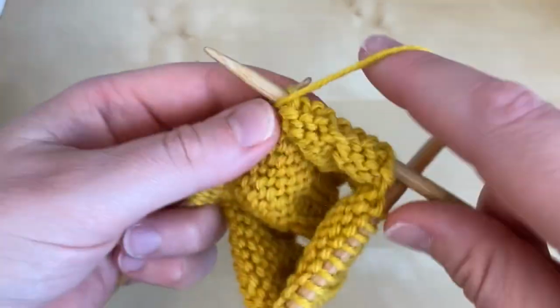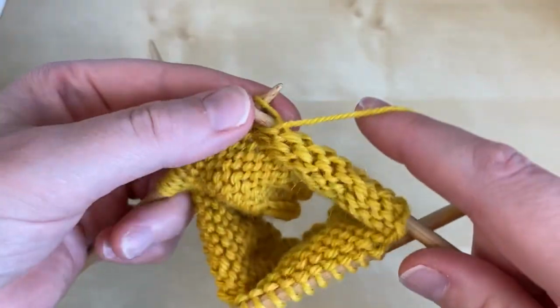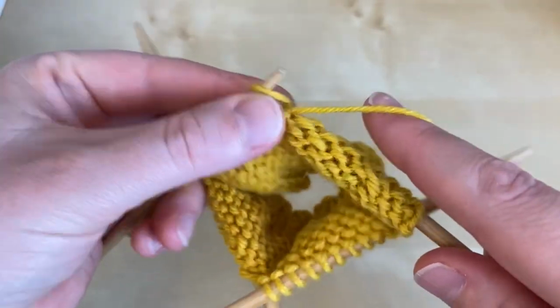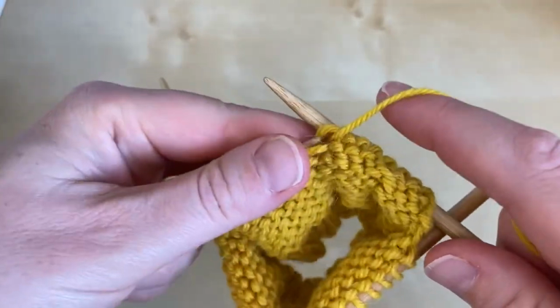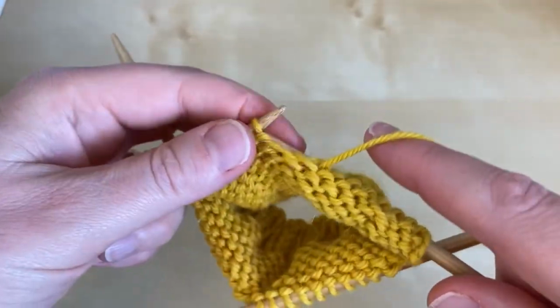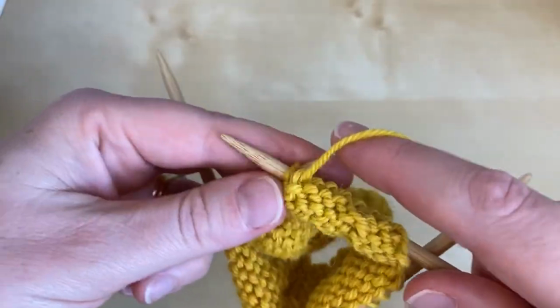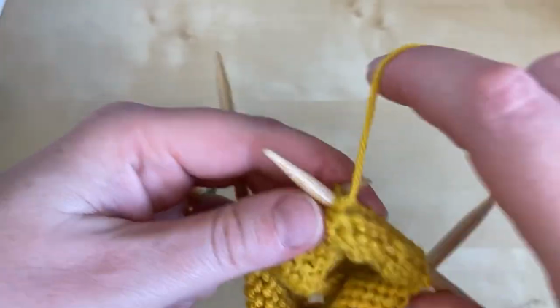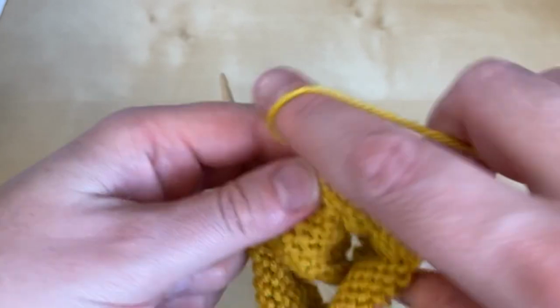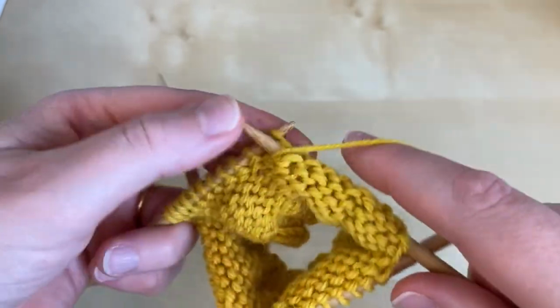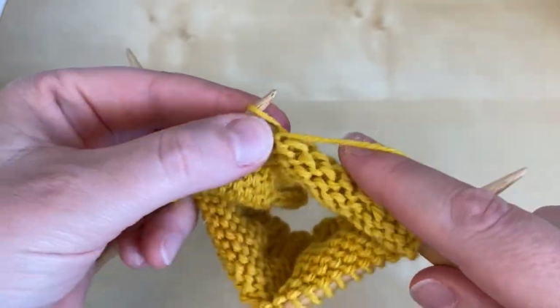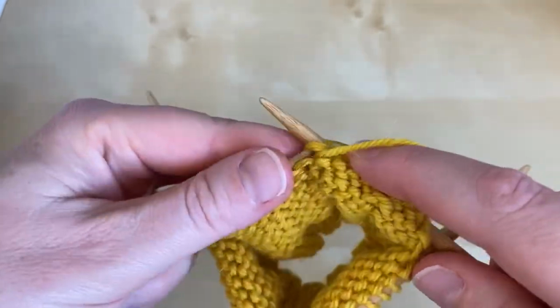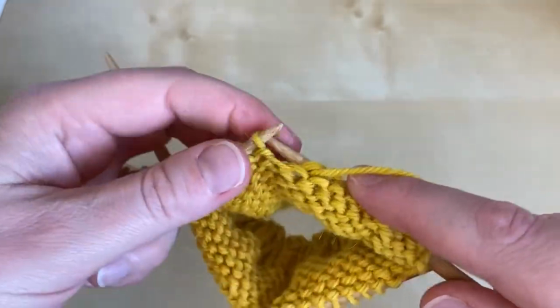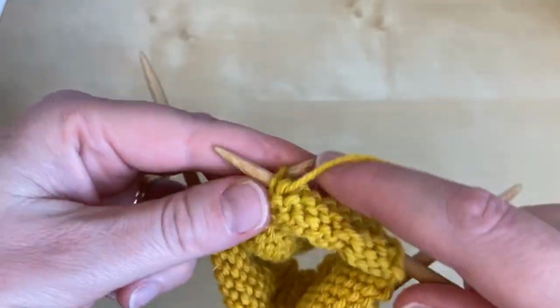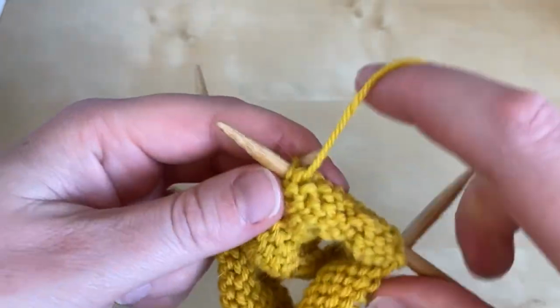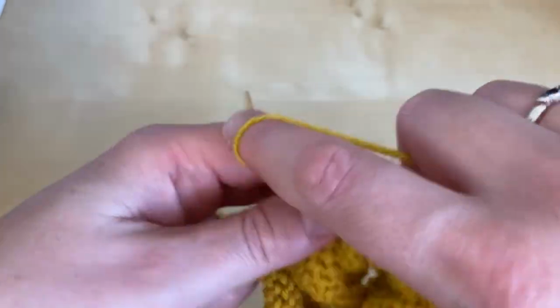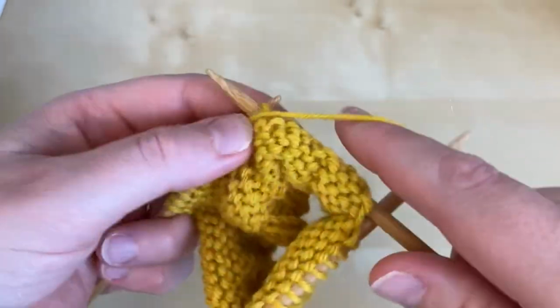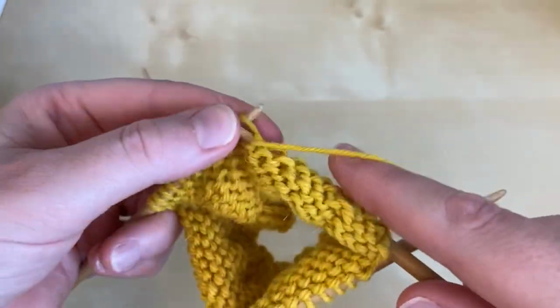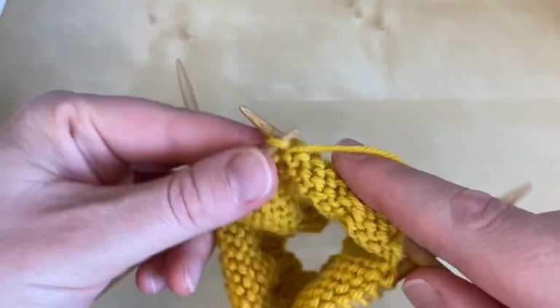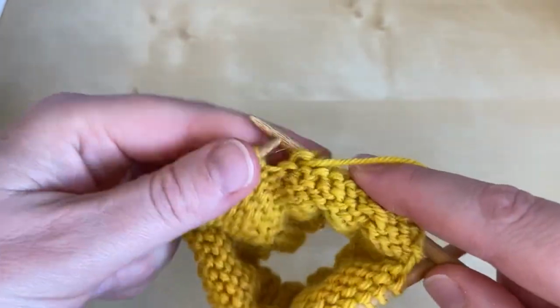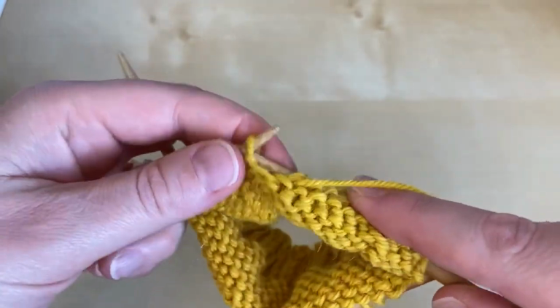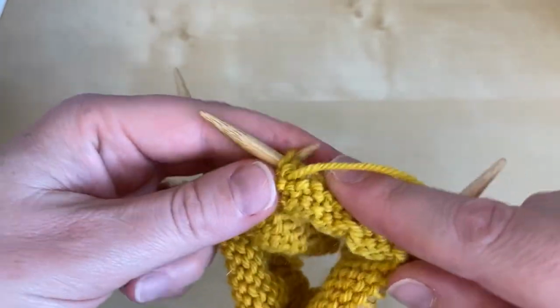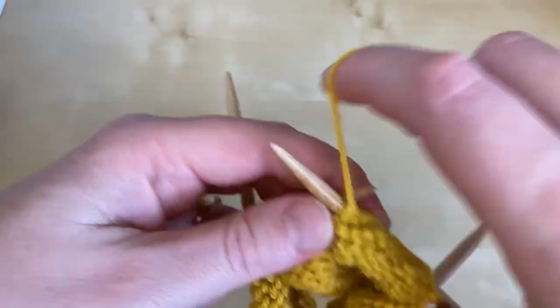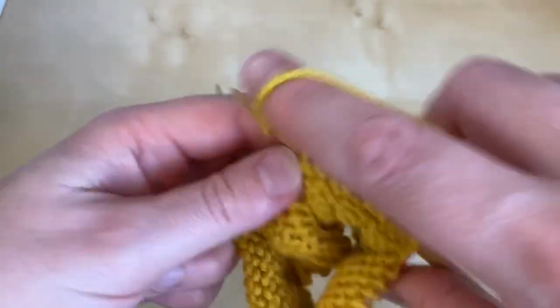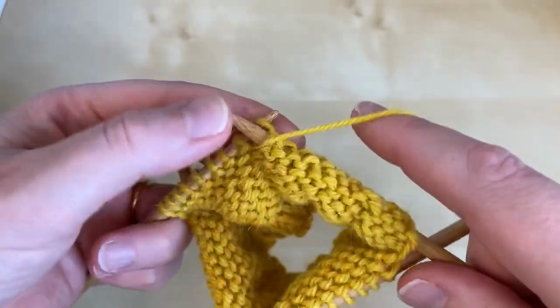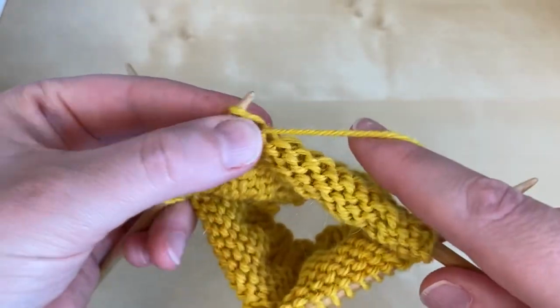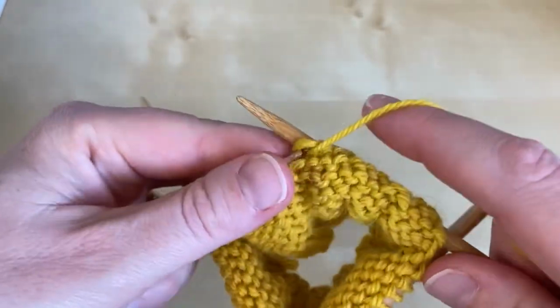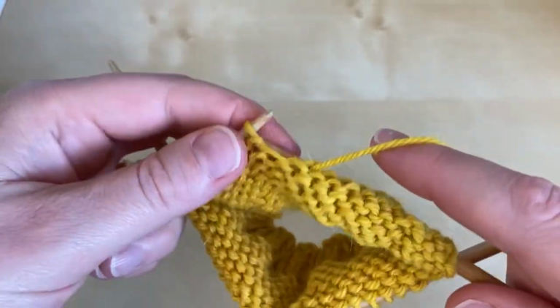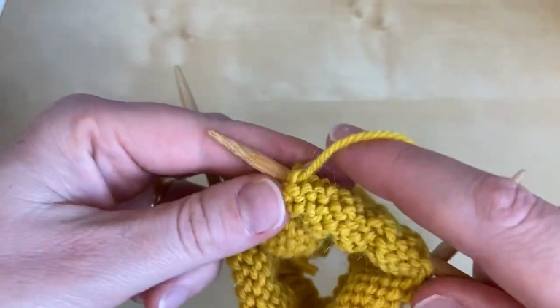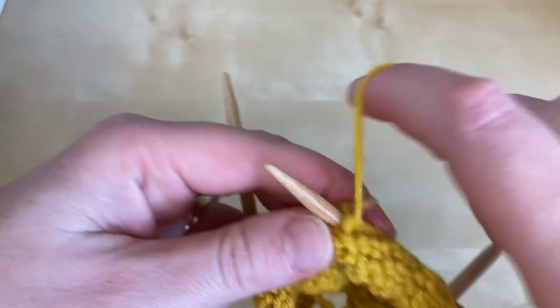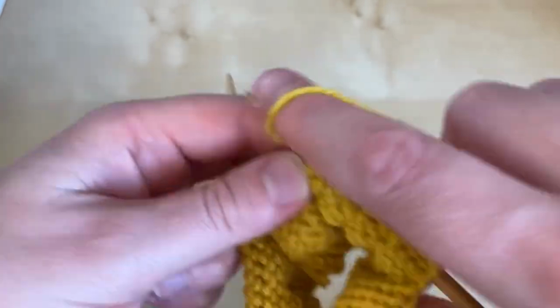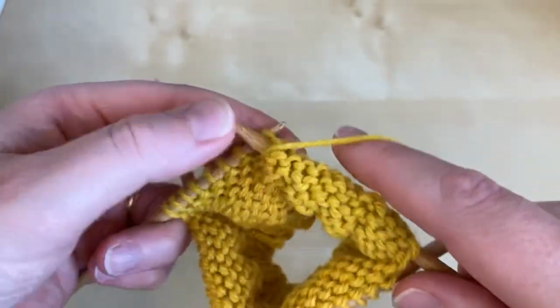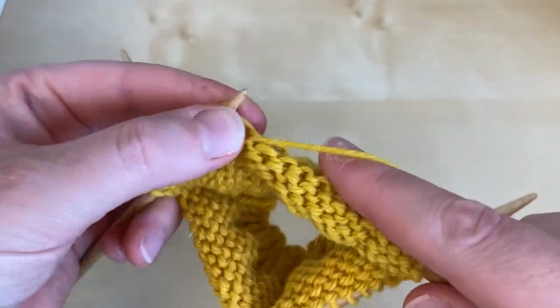it's then very straightforward to continue in pairs of rows. I'm going to show you how to do them.